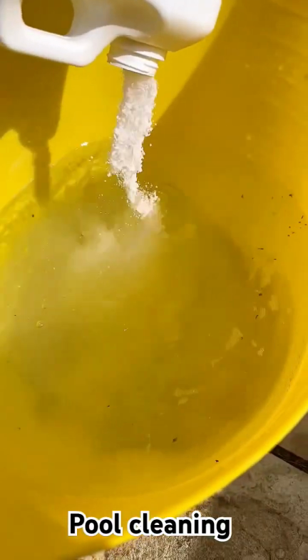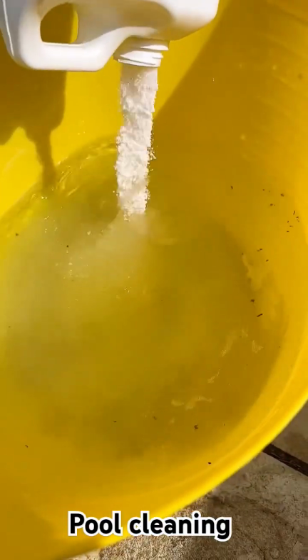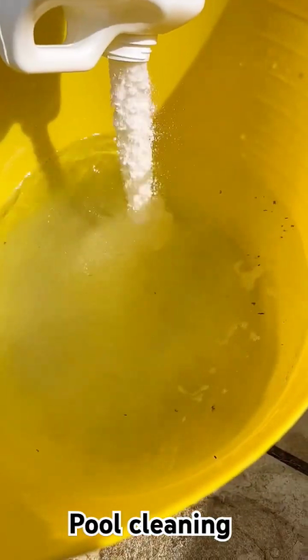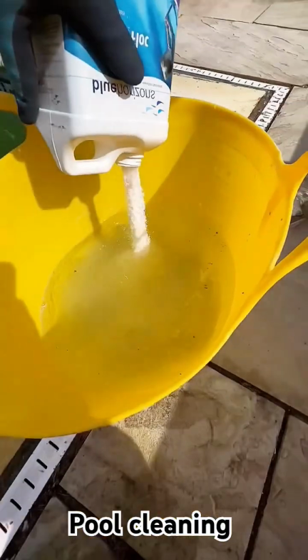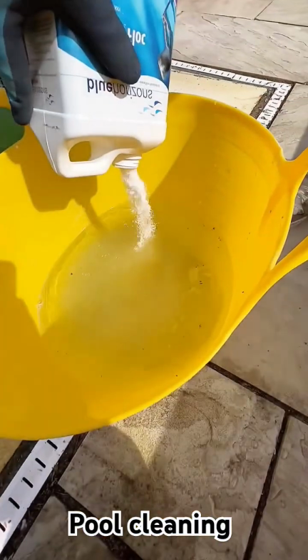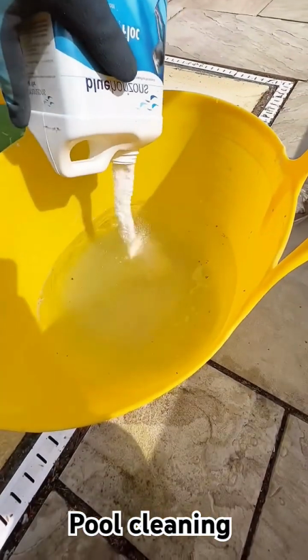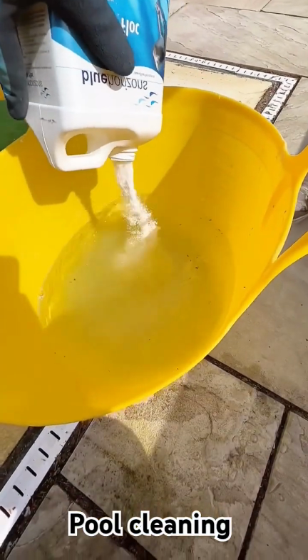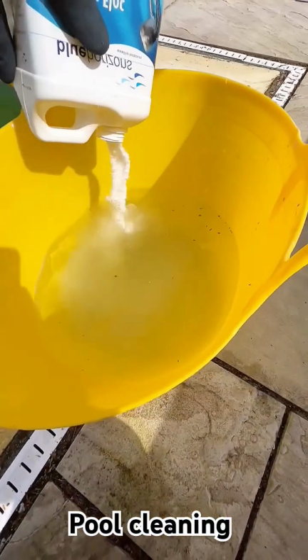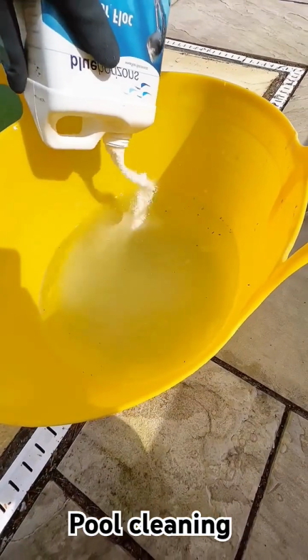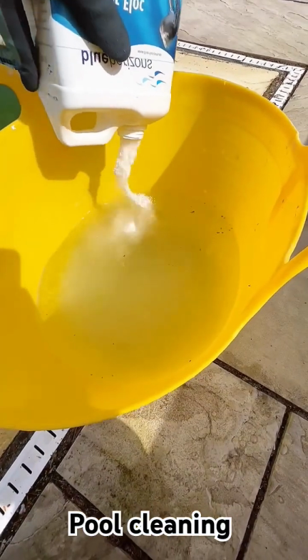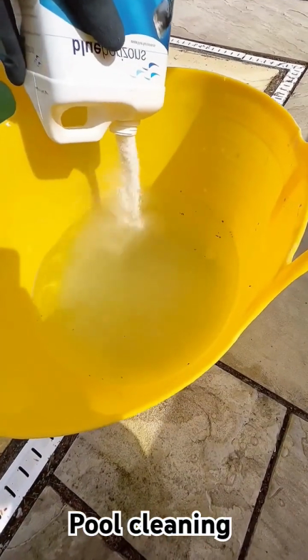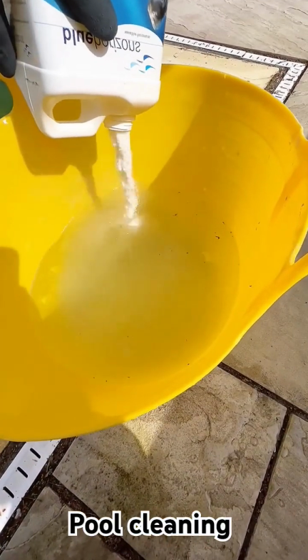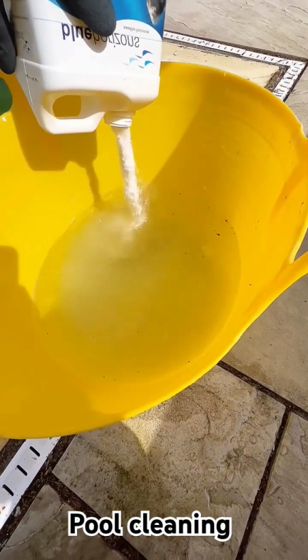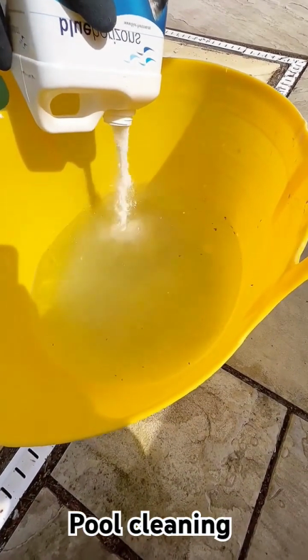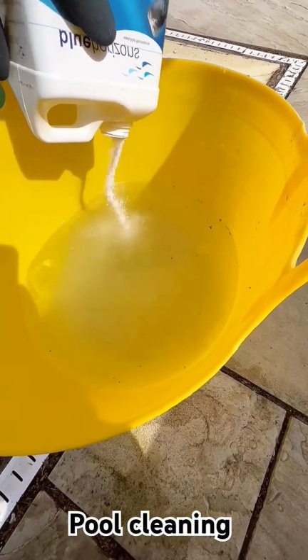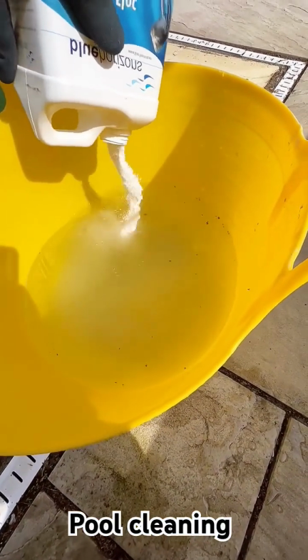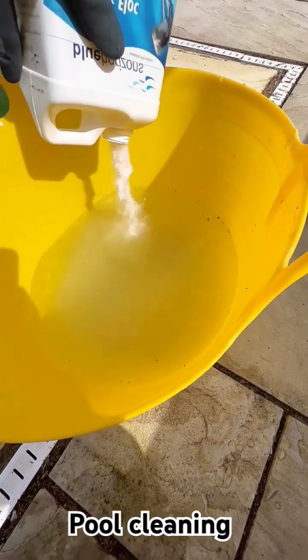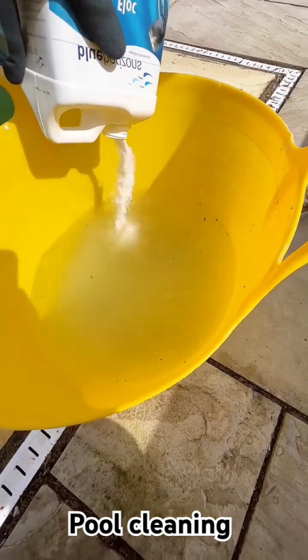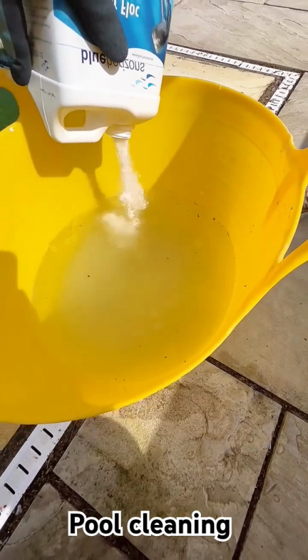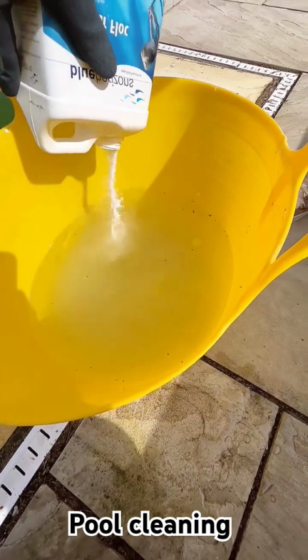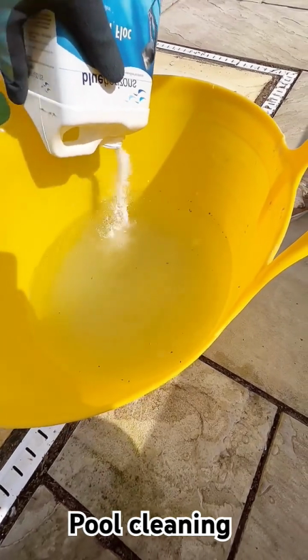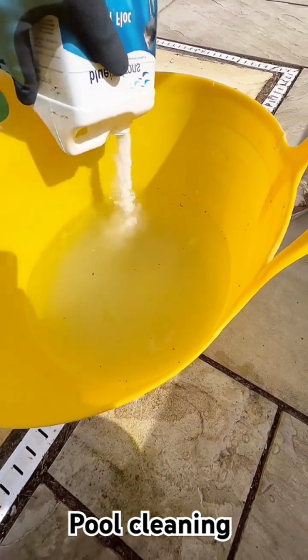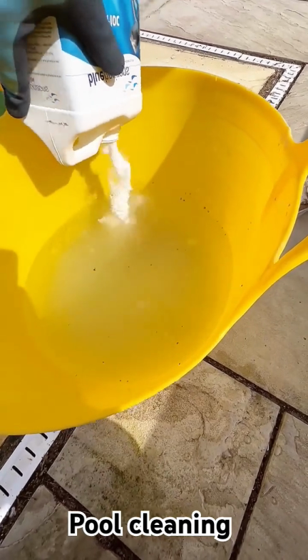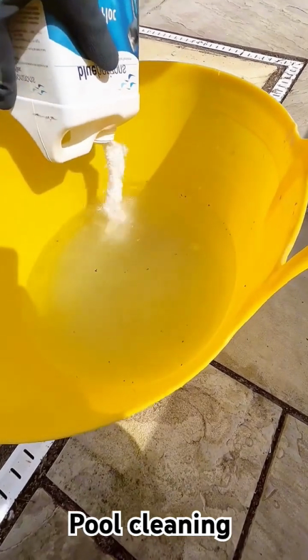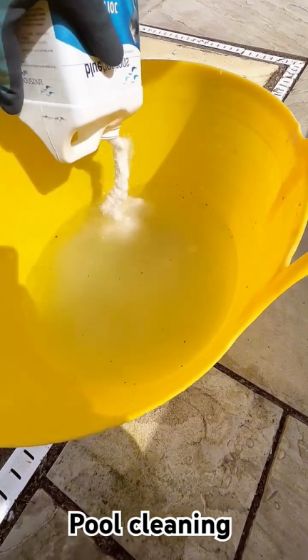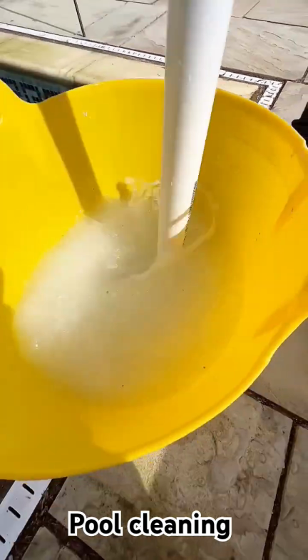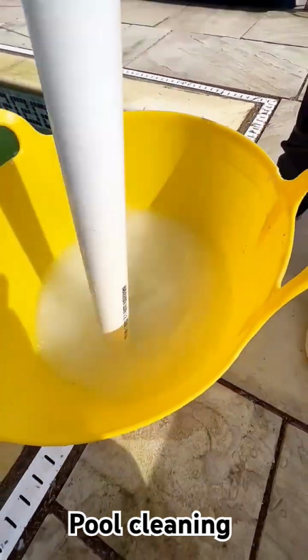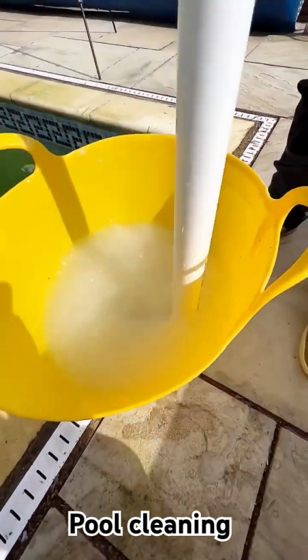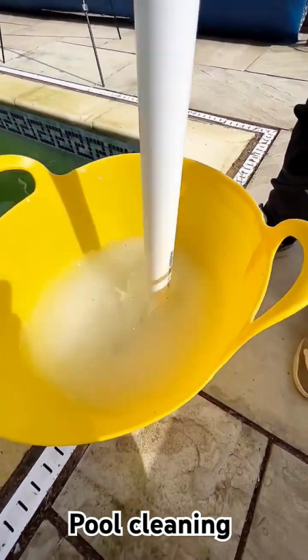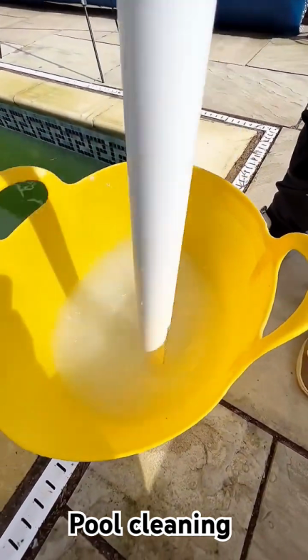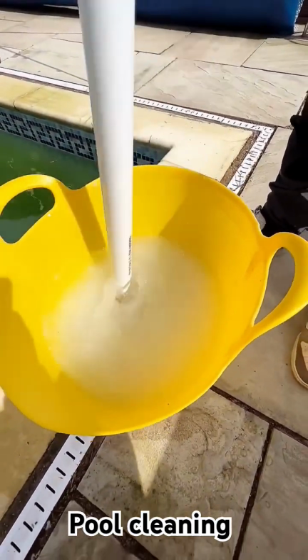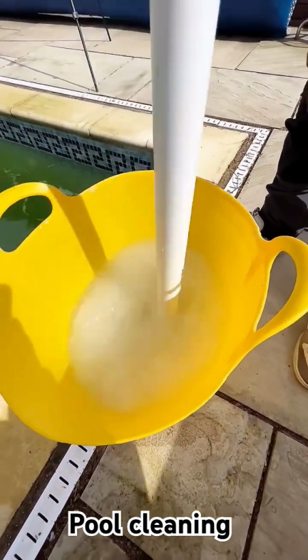This chemical that I'm using is Flock. This helps to combine all the floating particles in the pool leaving the water crystal clear, and usually works within 24 hours so I can come back the next day and backwash the pool to waste.